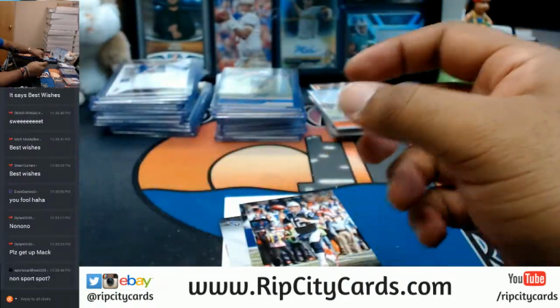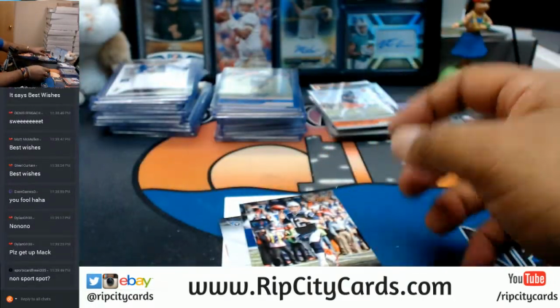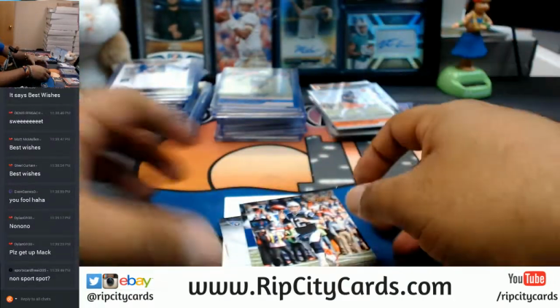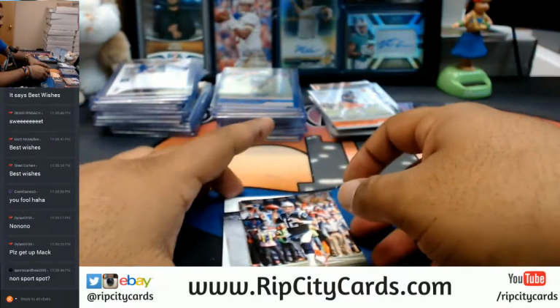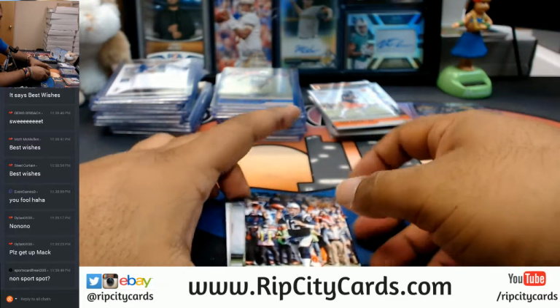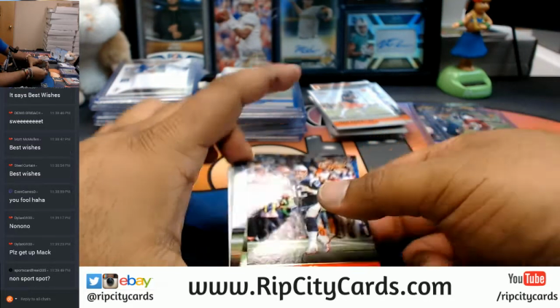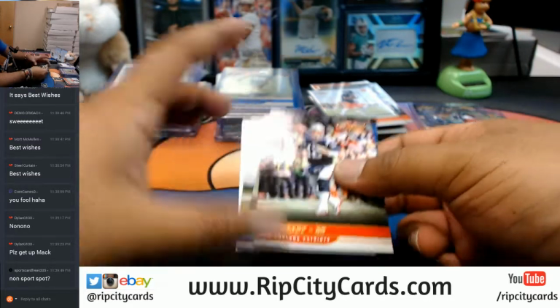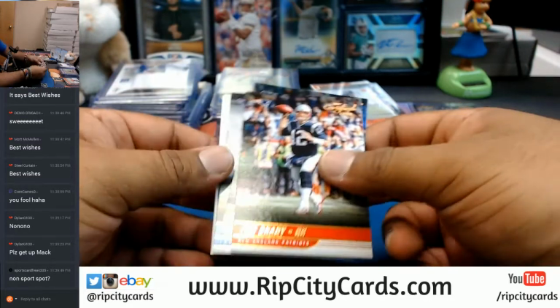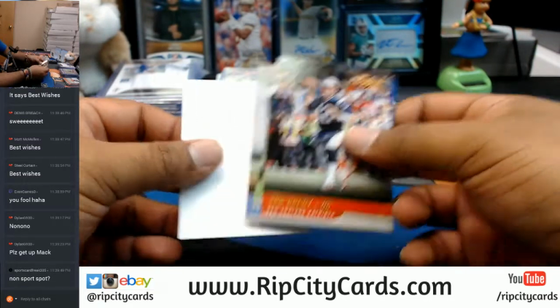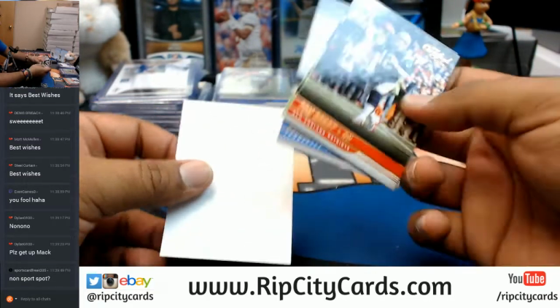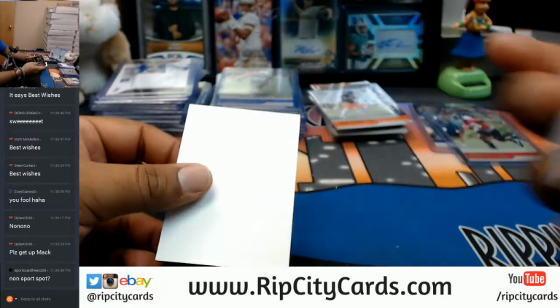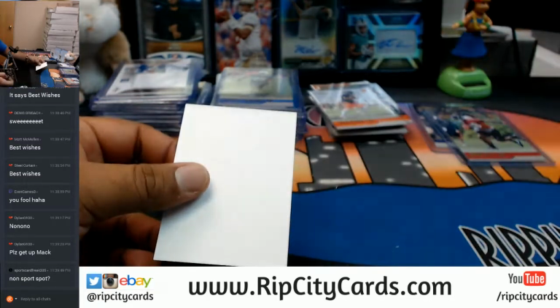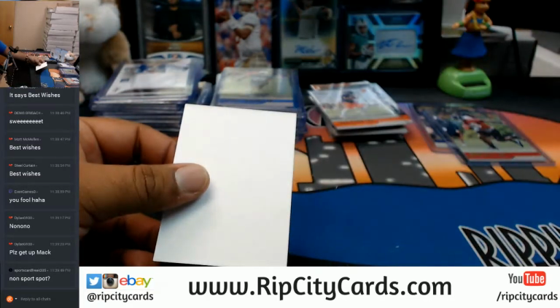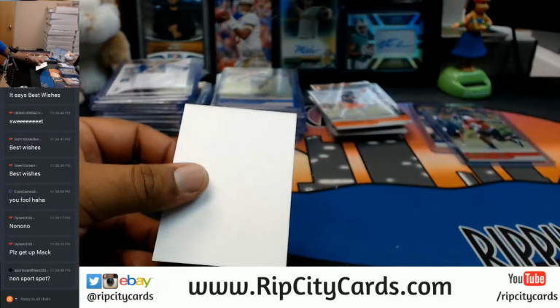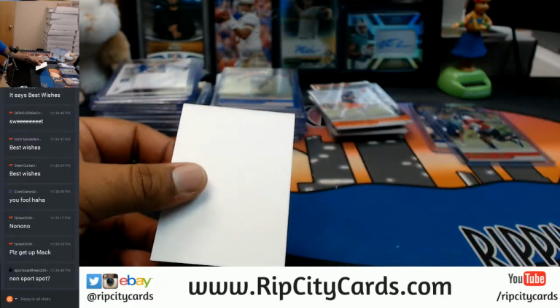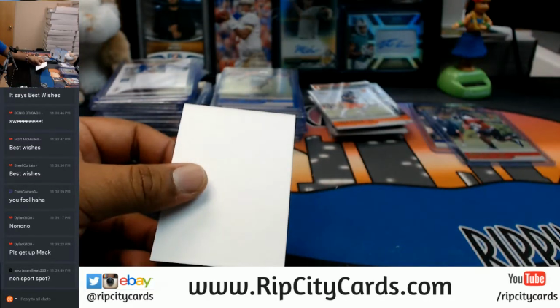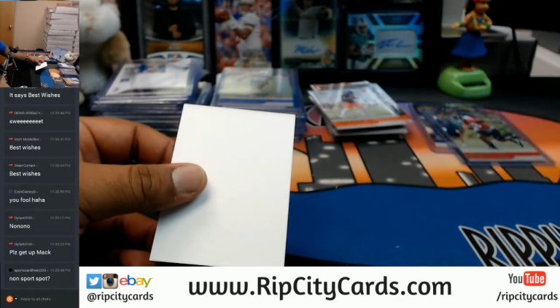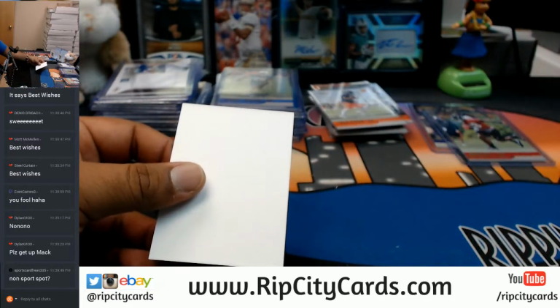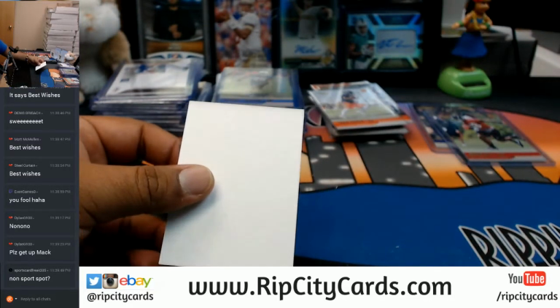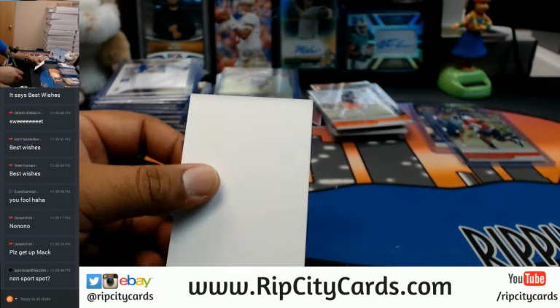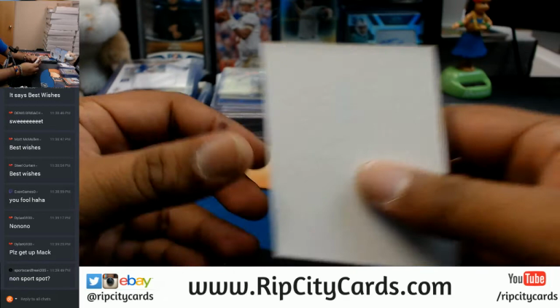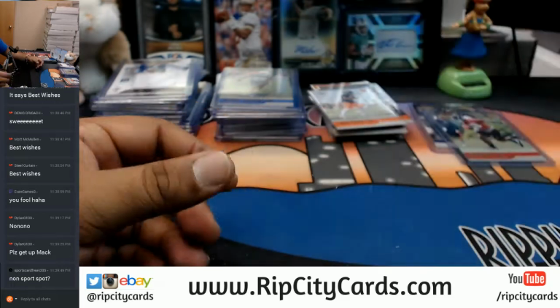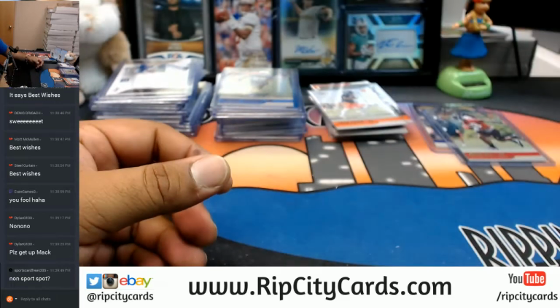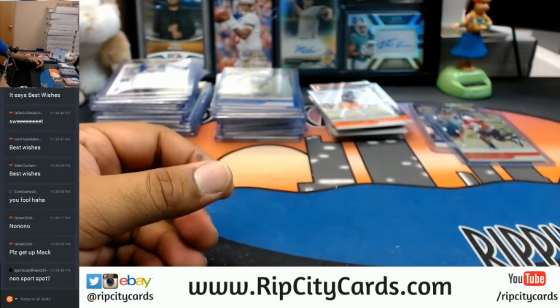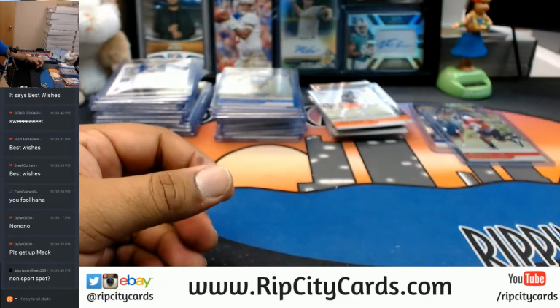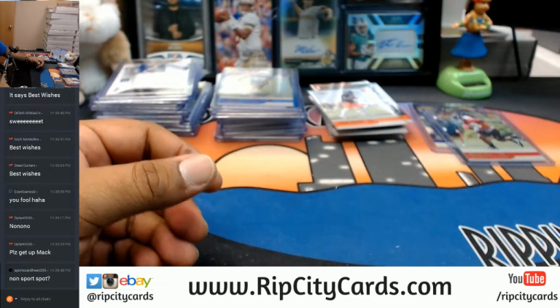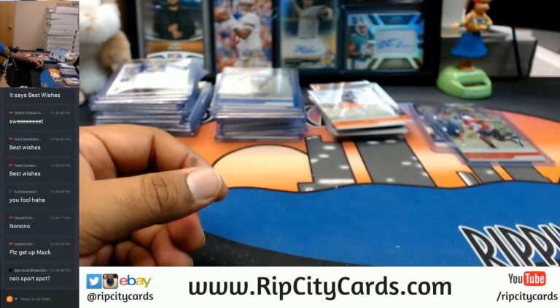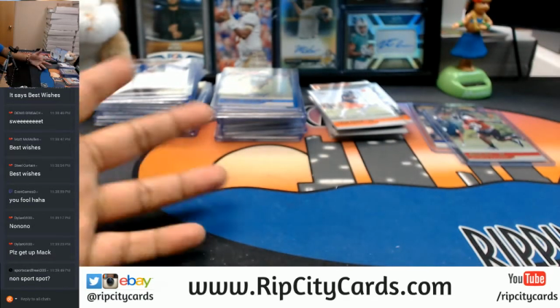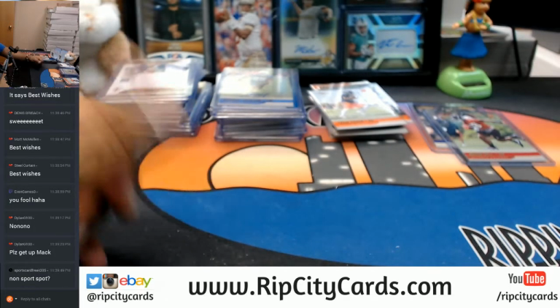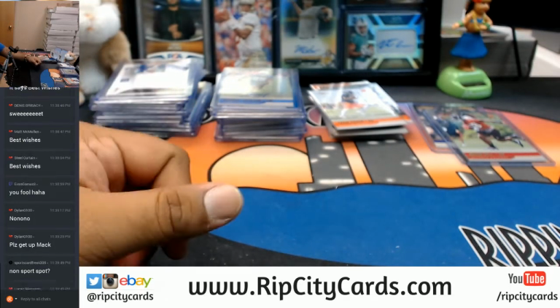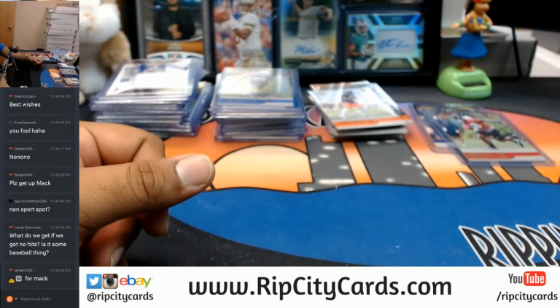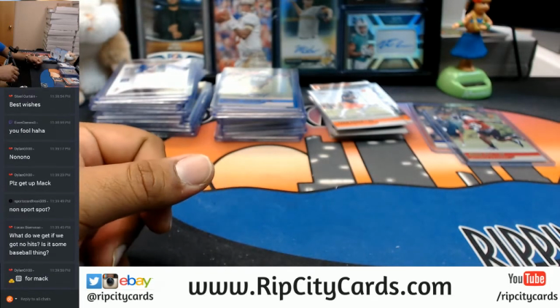That goes to the non-sports spot — Sports Card Freak. We will double check with the checklist as well.